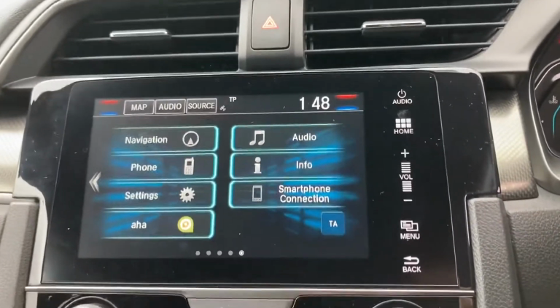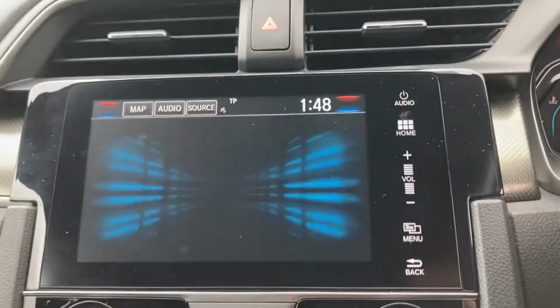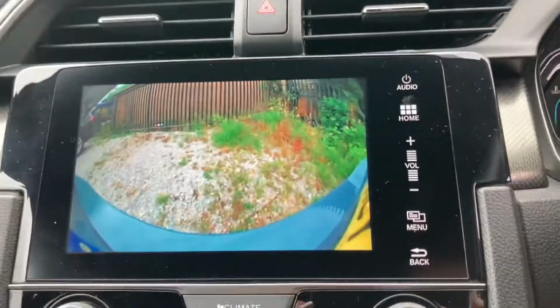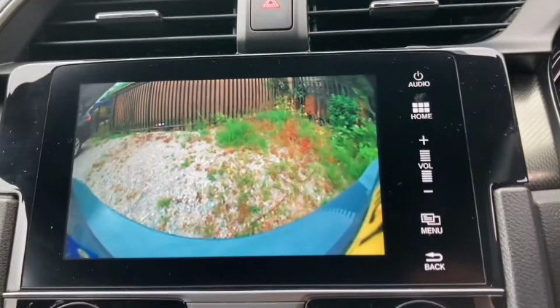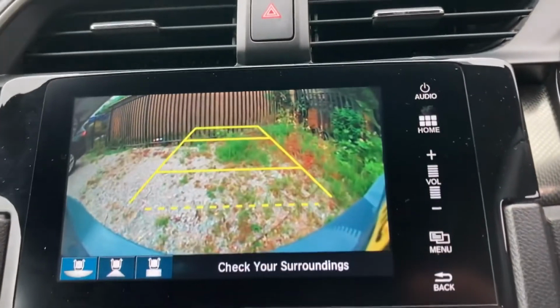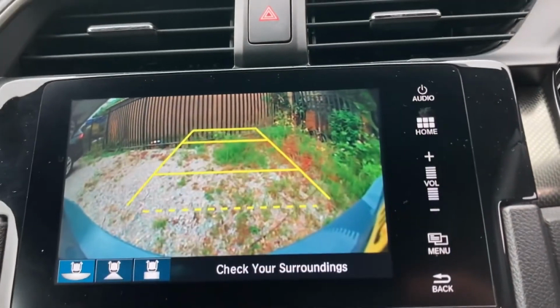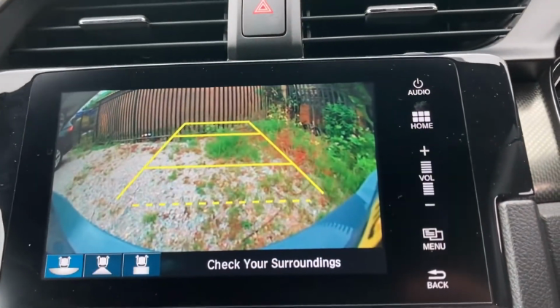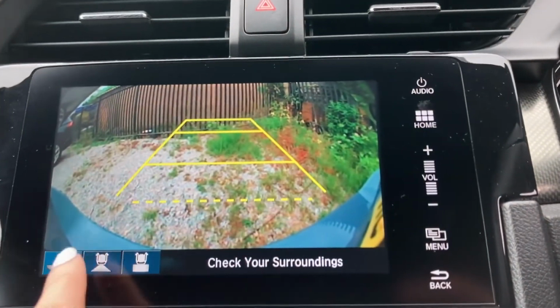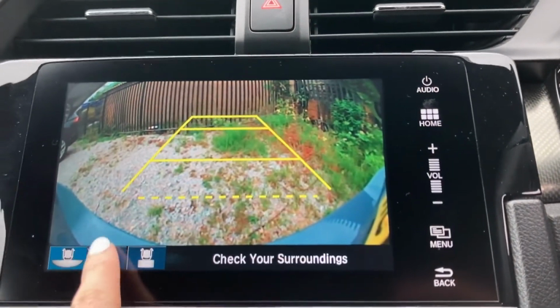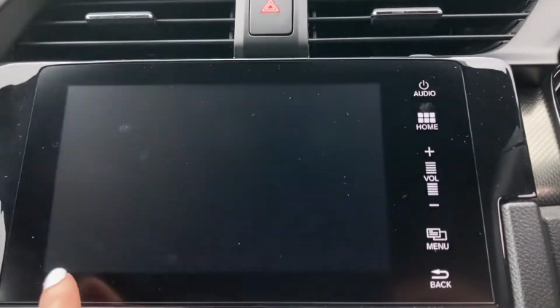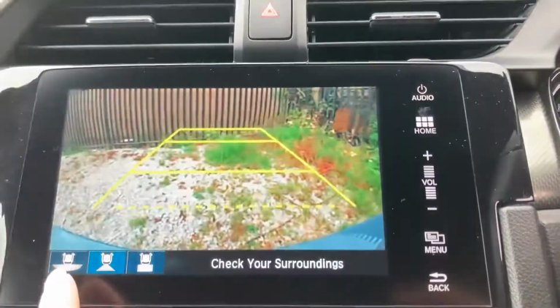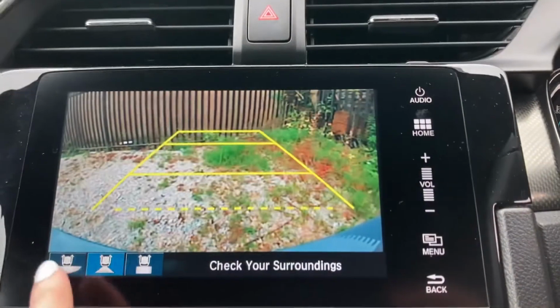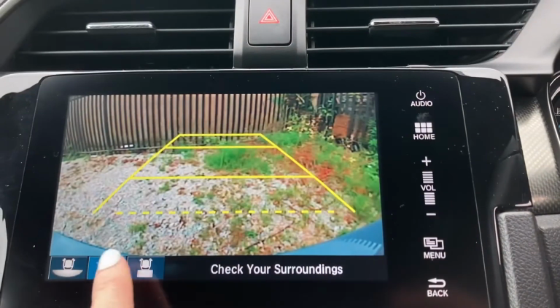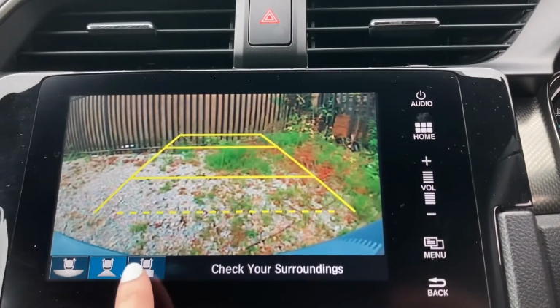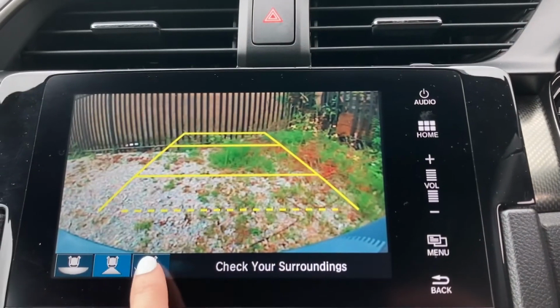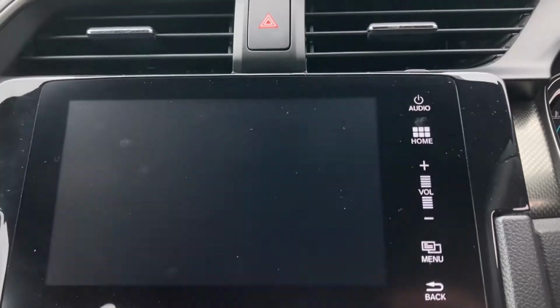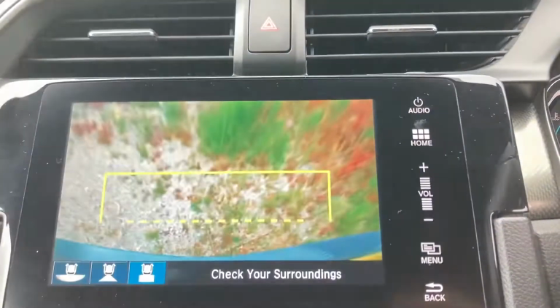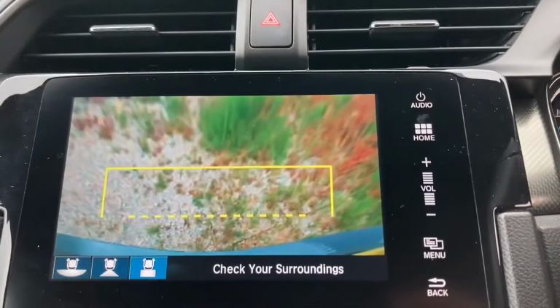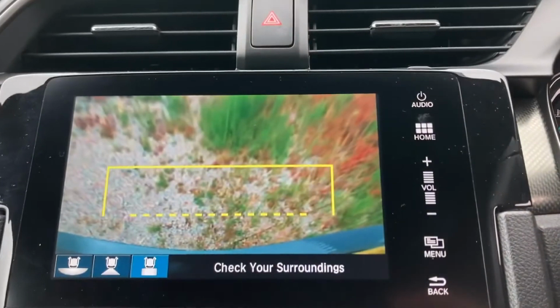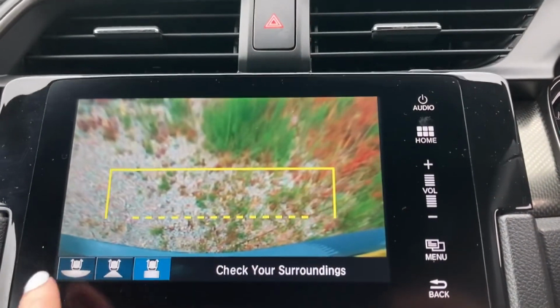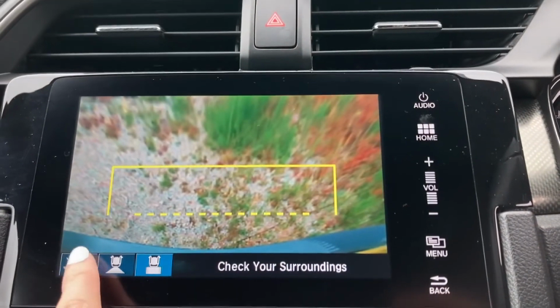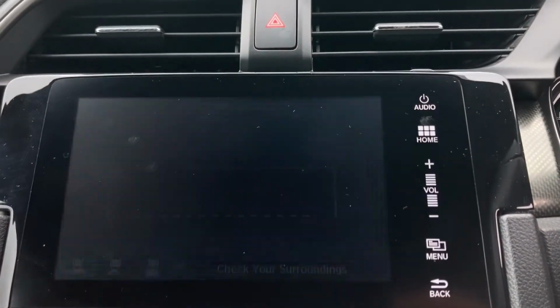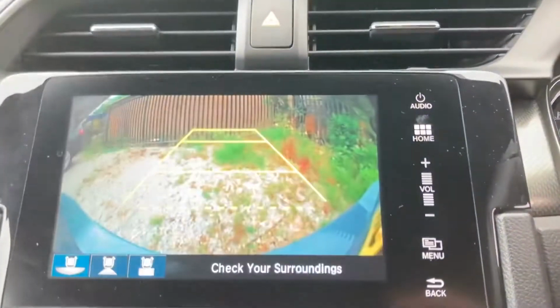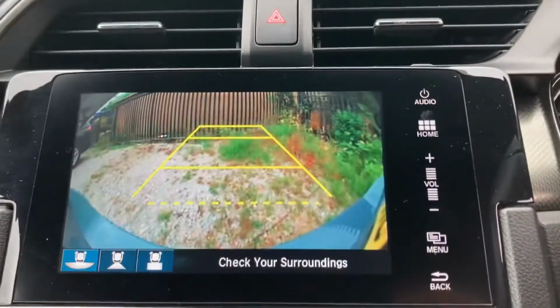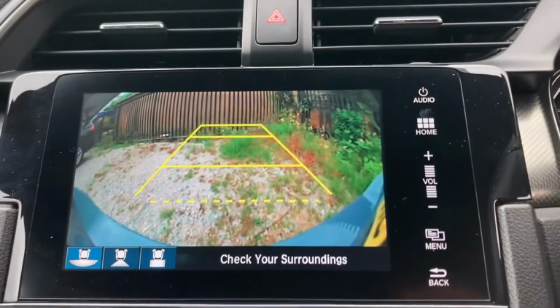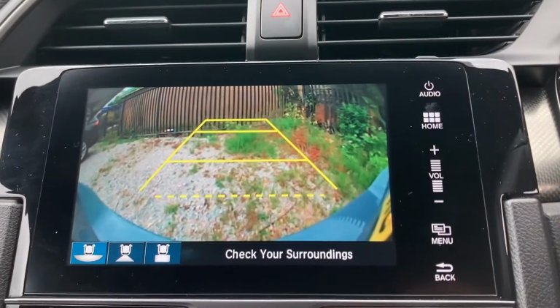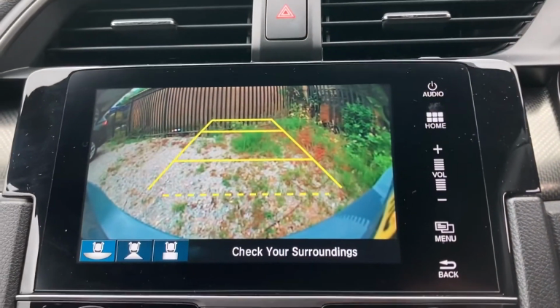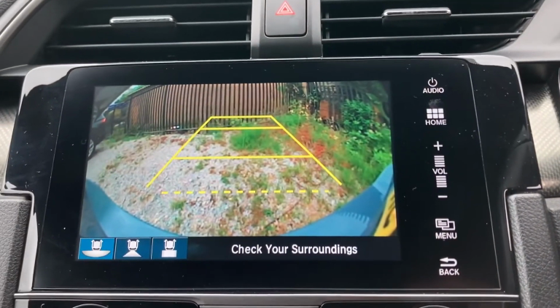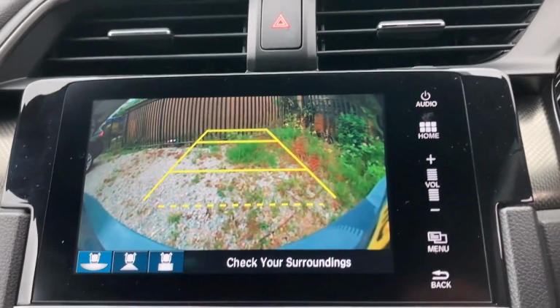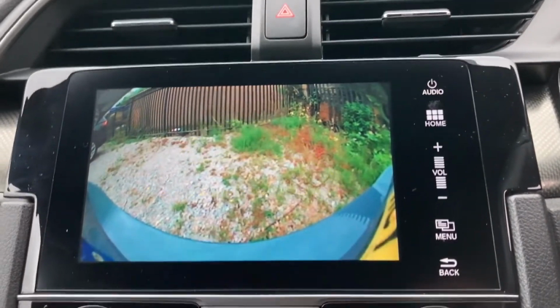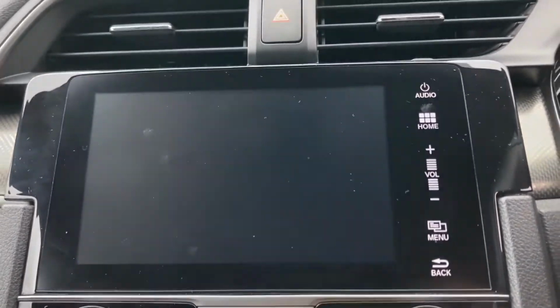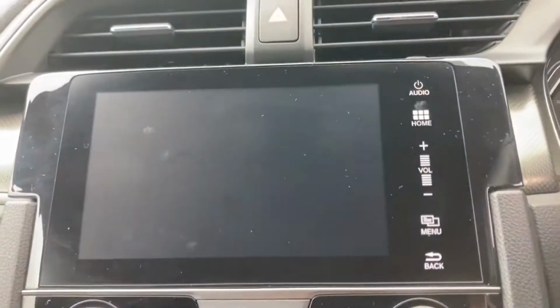If you put the car into reverse, you can activate your rear parking camera. As mentioned, it does contain three different views, so it is very easy to manoeuvre the vehicle.